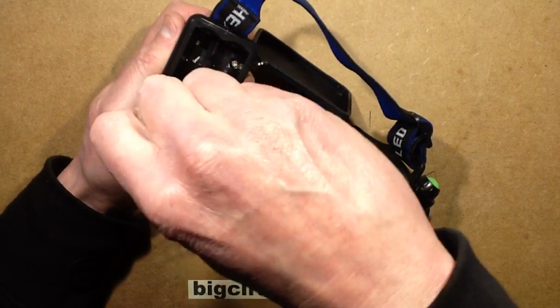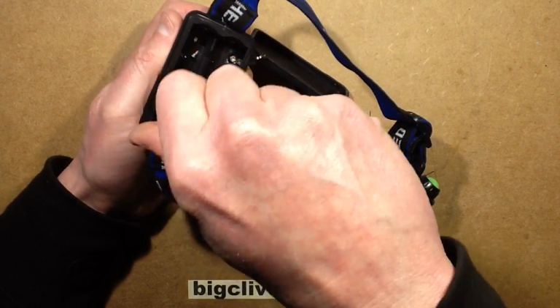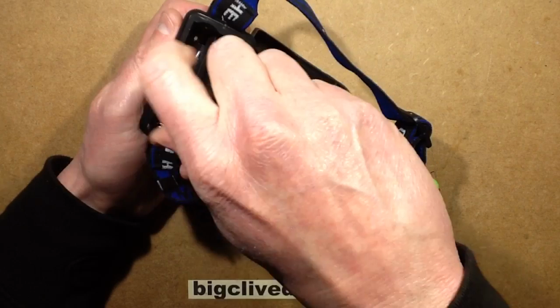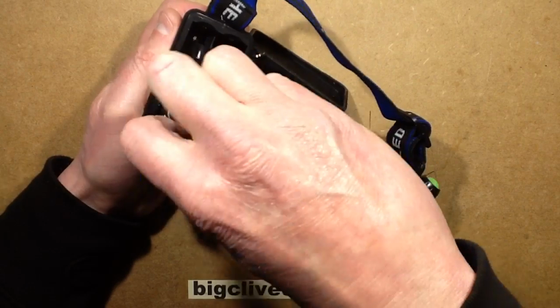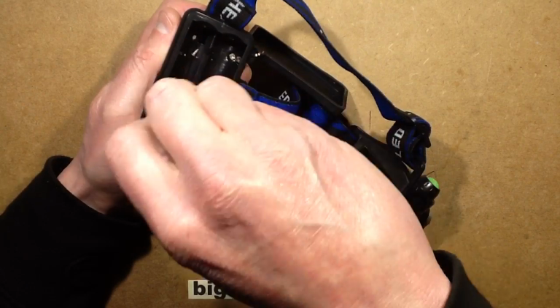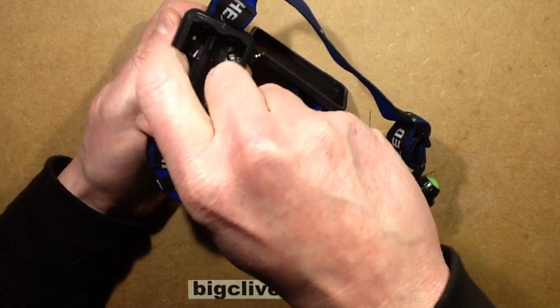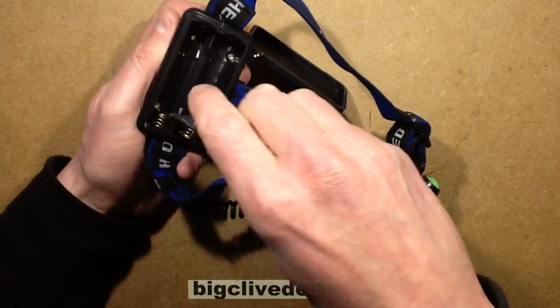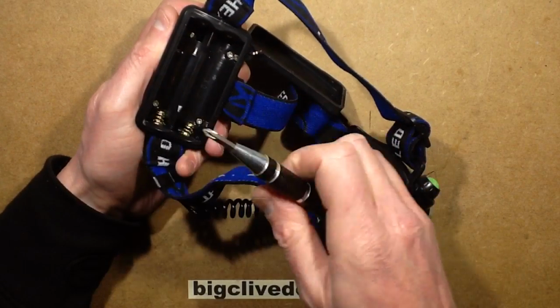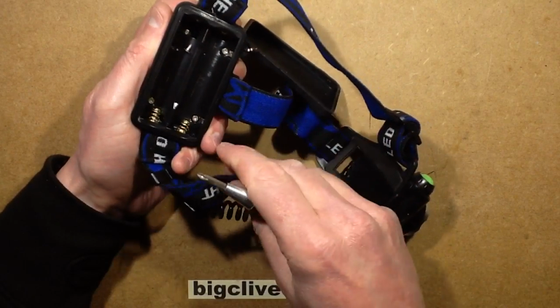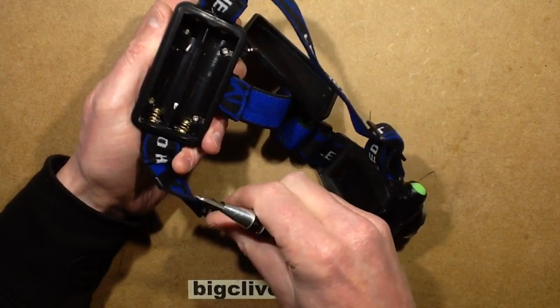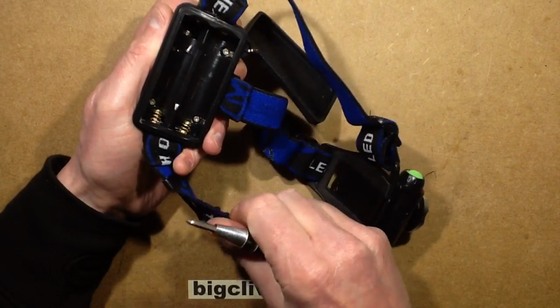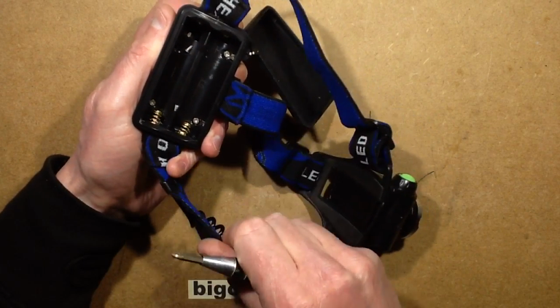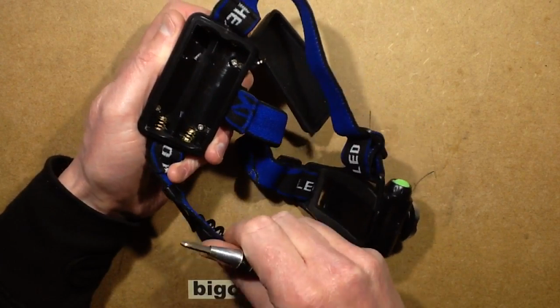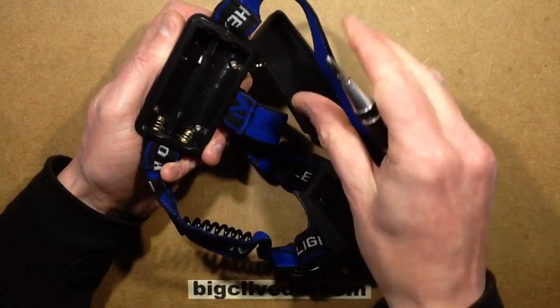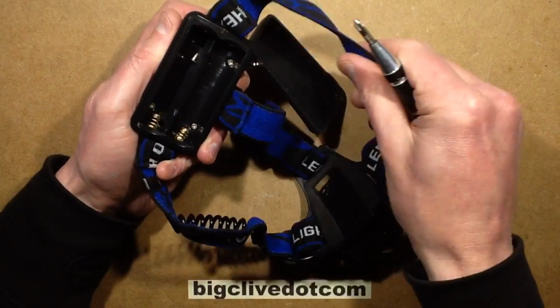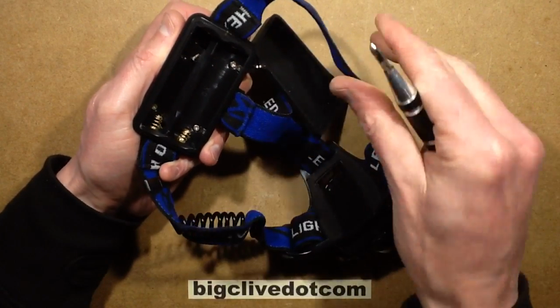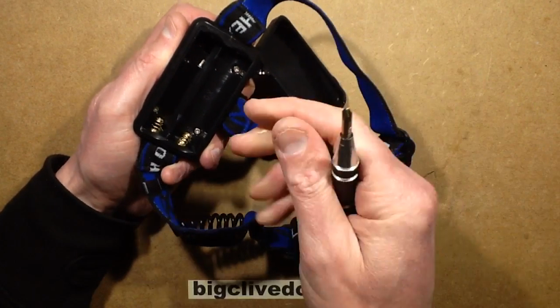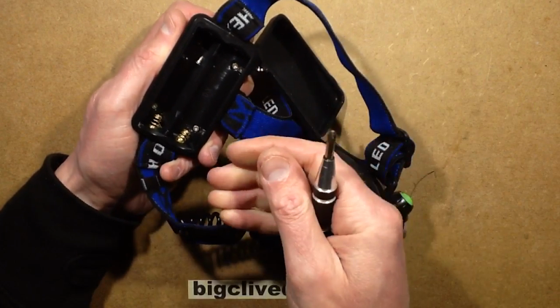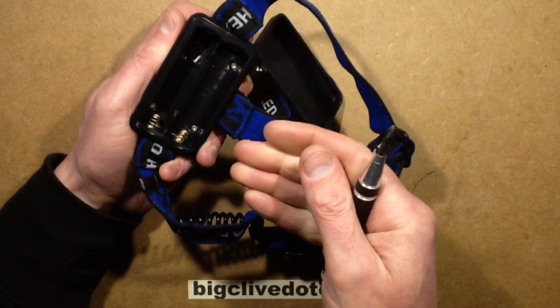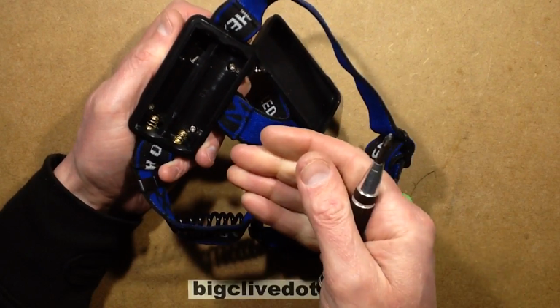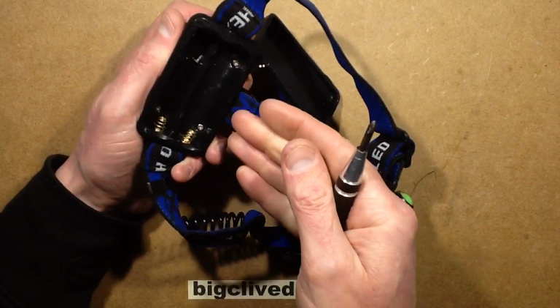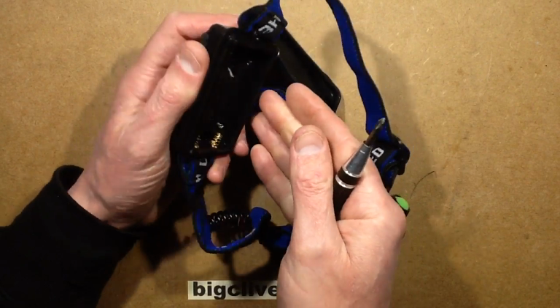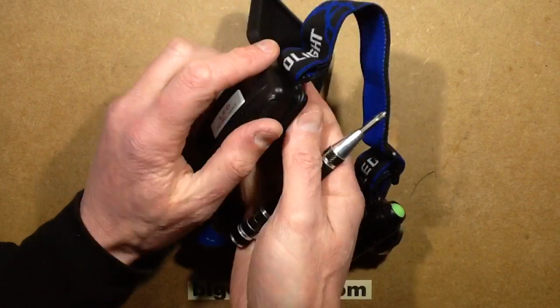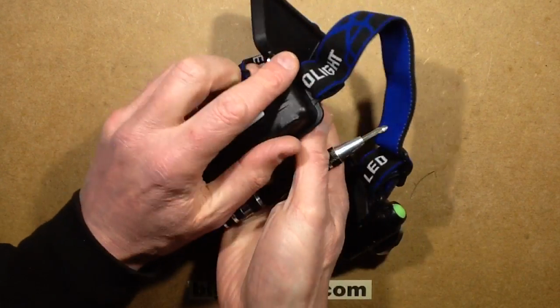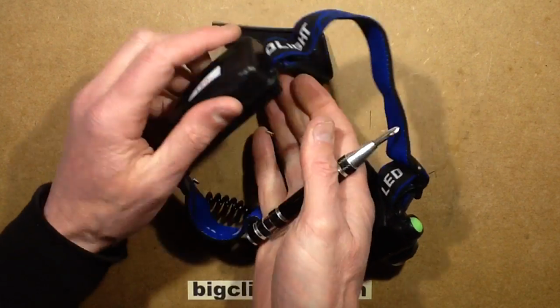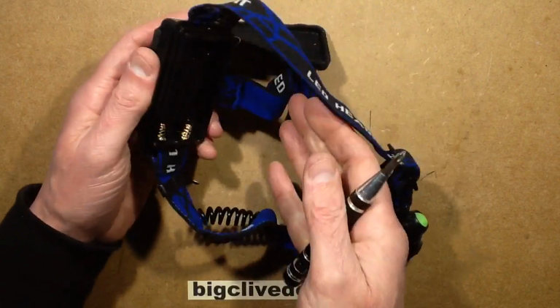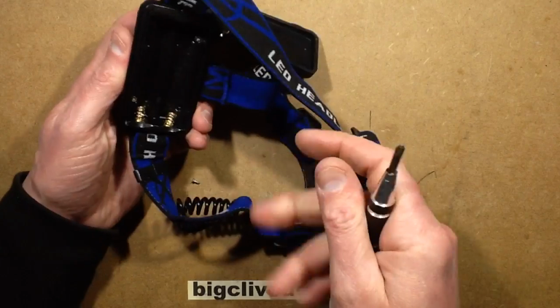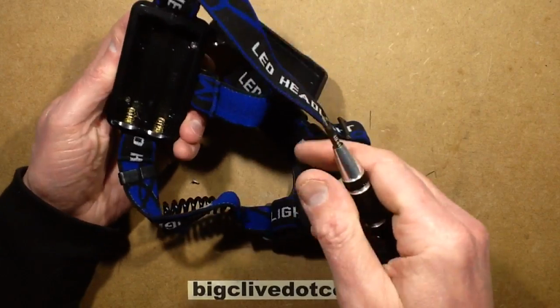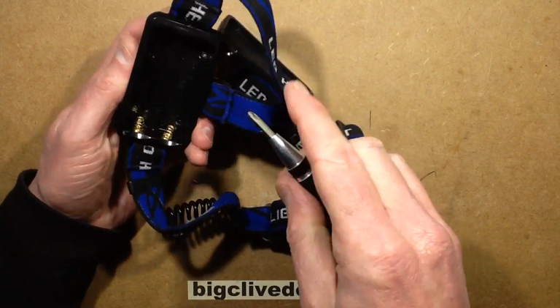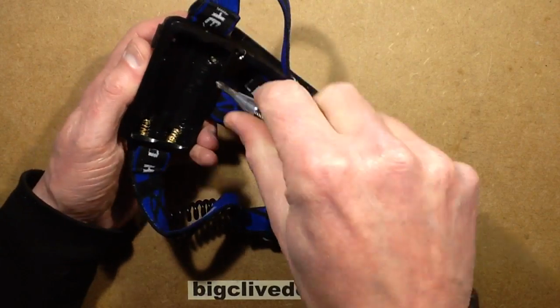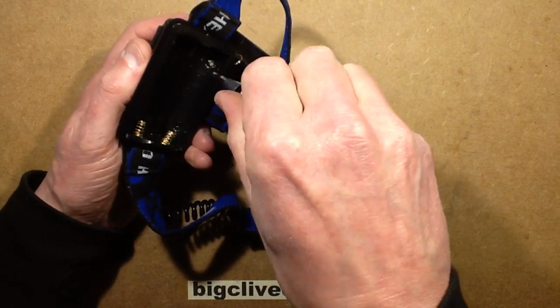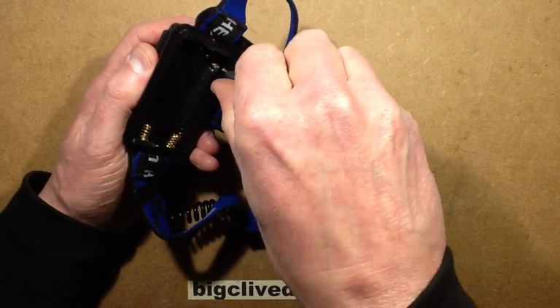The elastic is quite soft and very stretchy — as elastic should be really — which makes it actually quite comfortable to wear.